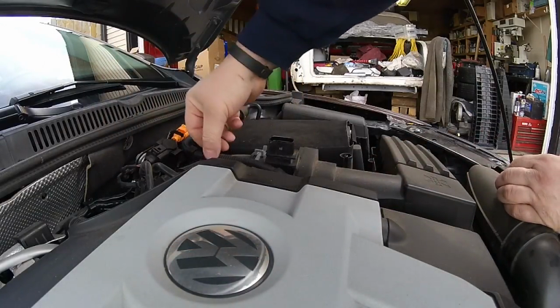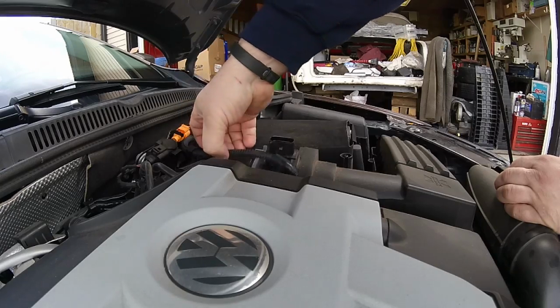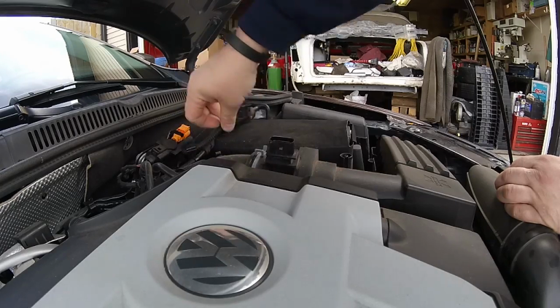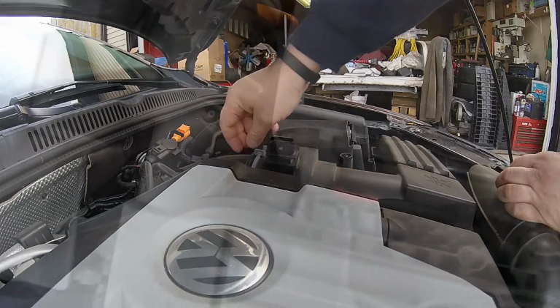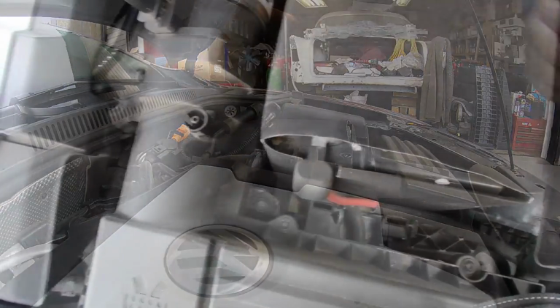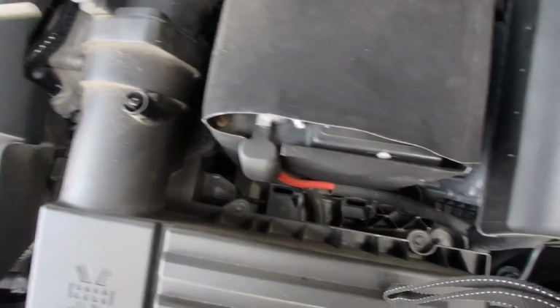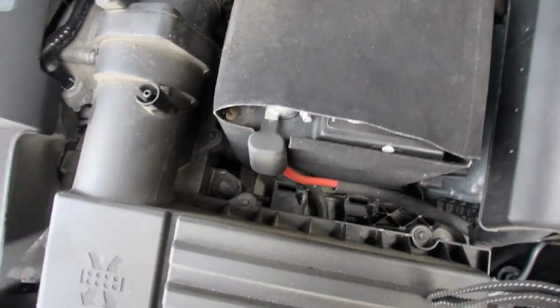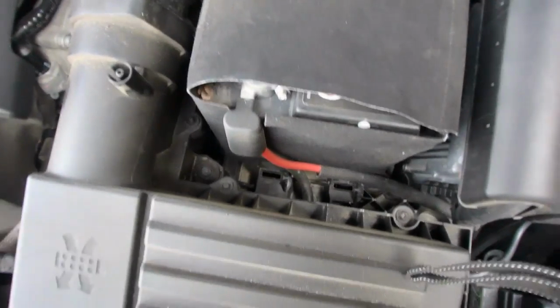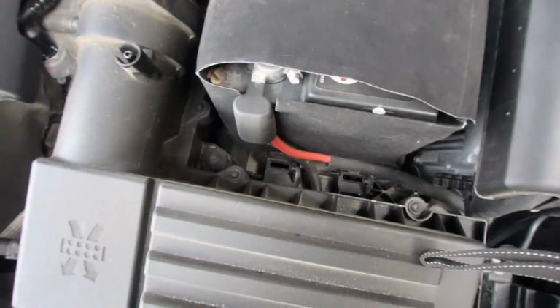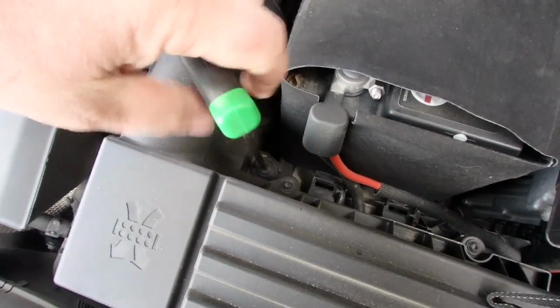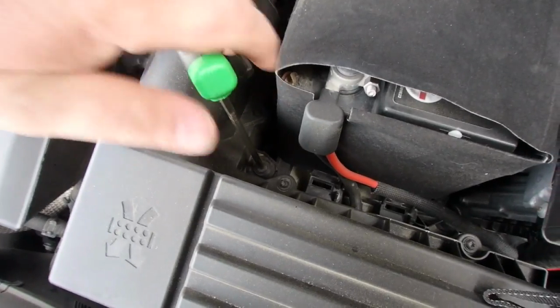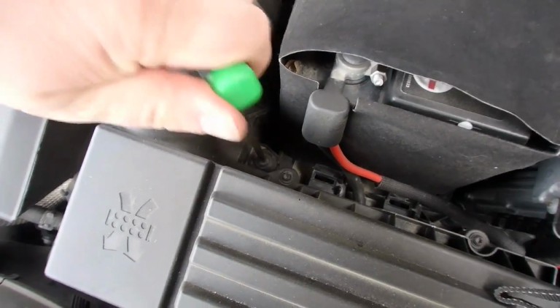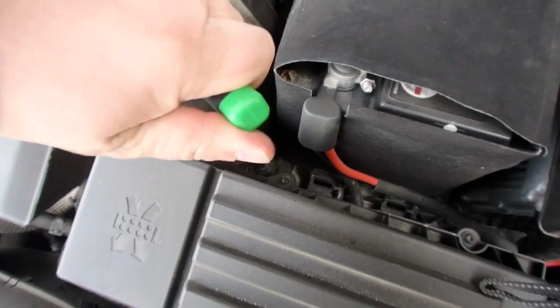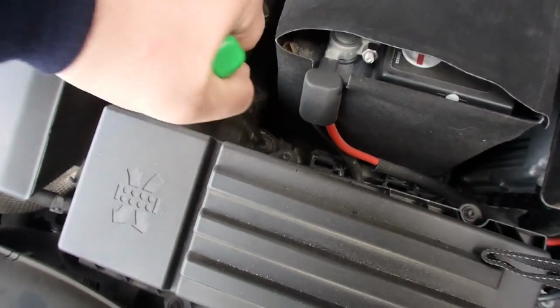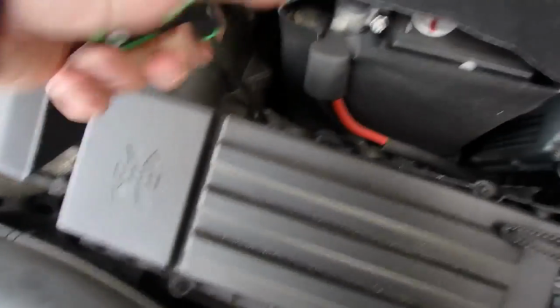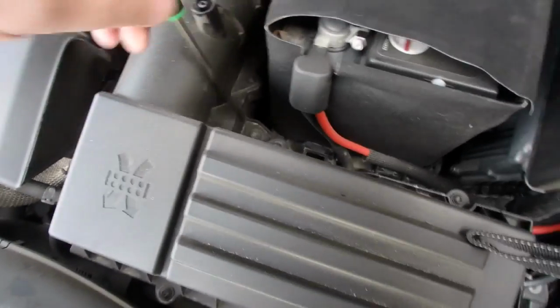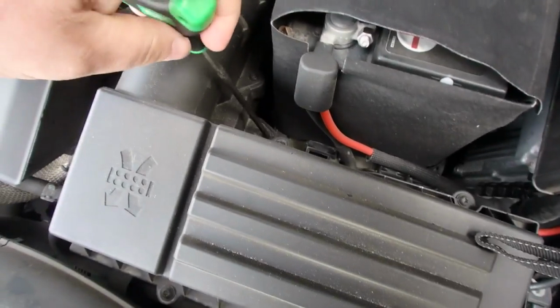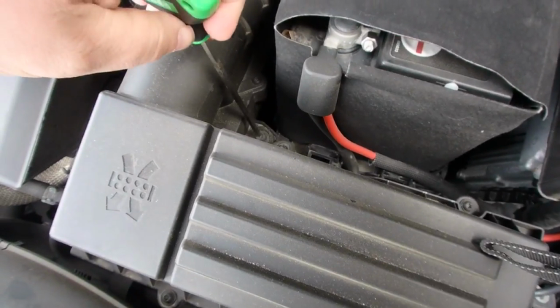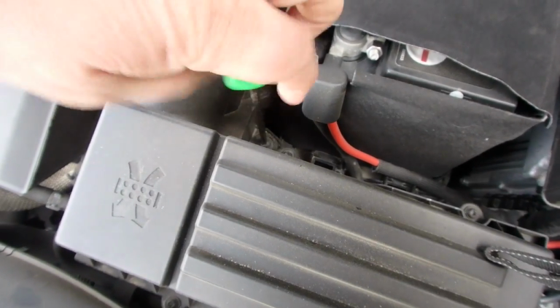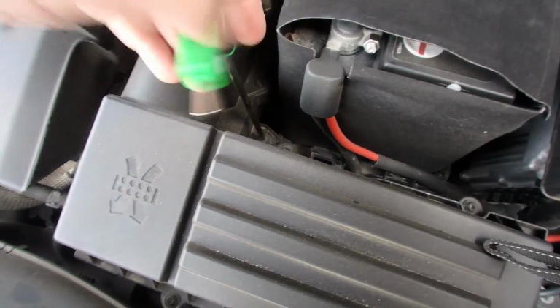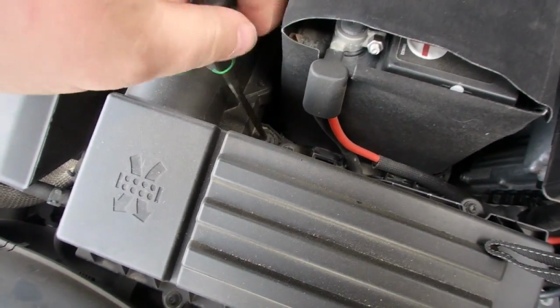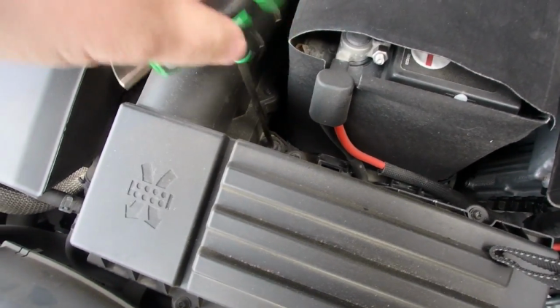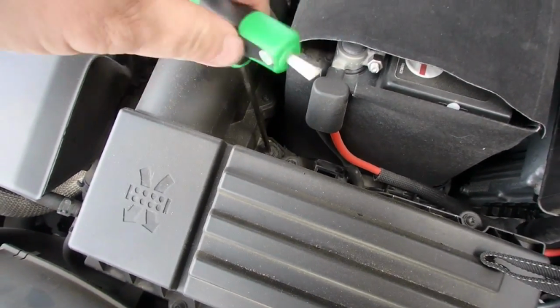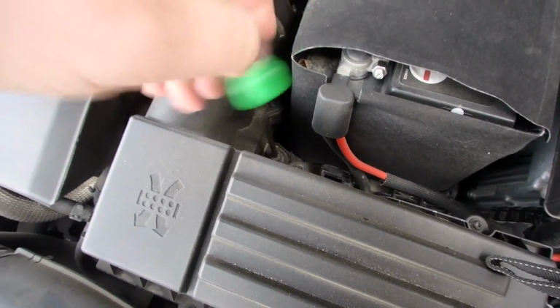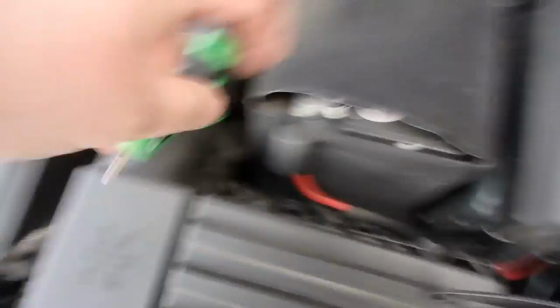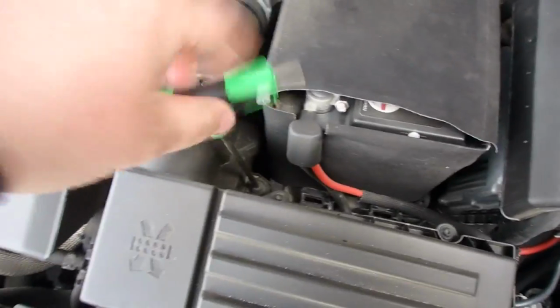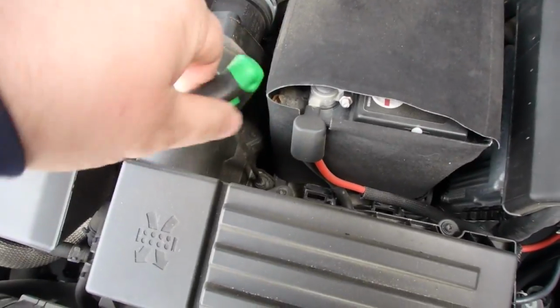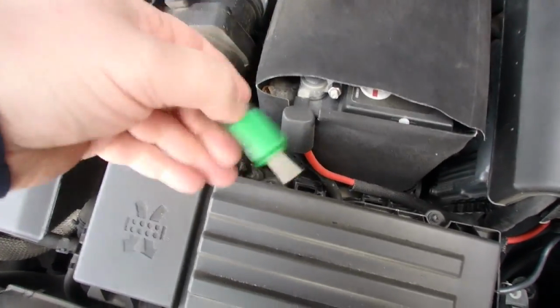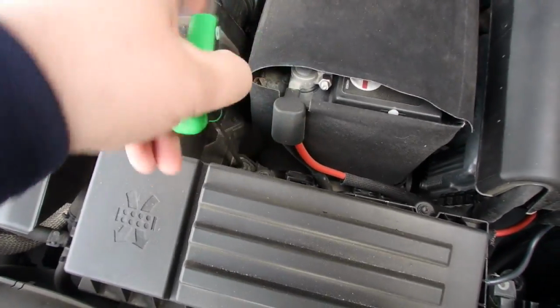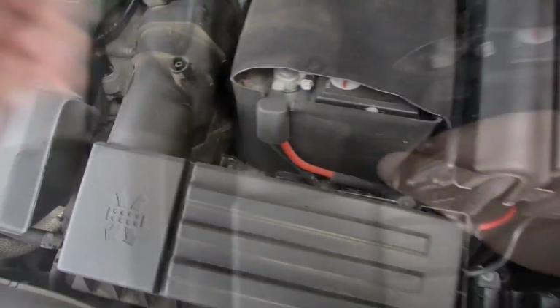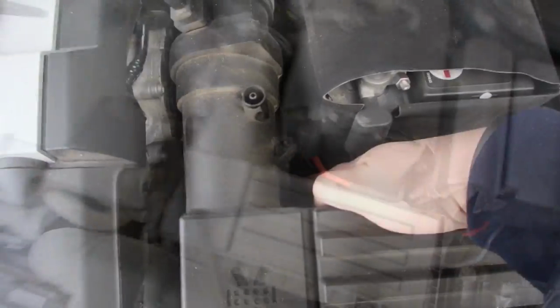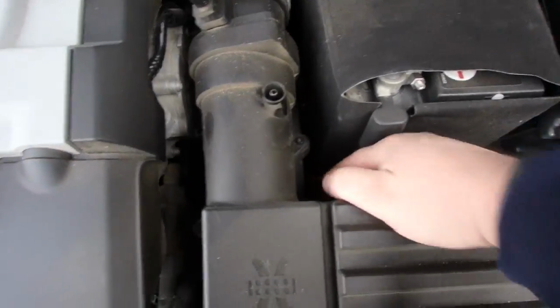You got those put aside, that's good. The next step is to remove the air box. There's a 5mm Allen key right there, so we're going to spin that out. That's the only one that holds it down, so we get that loosened off.